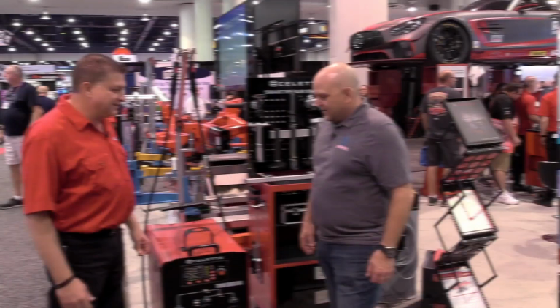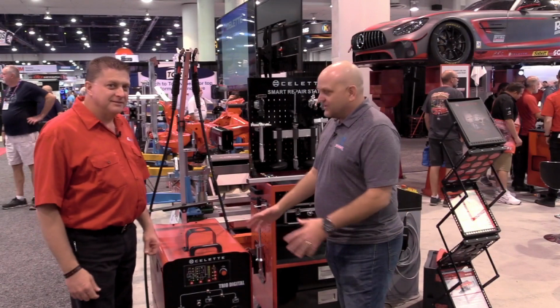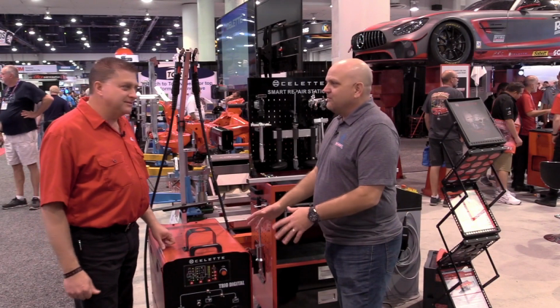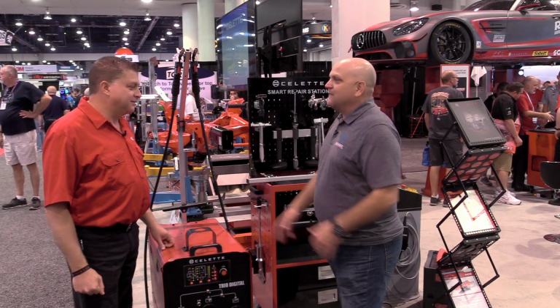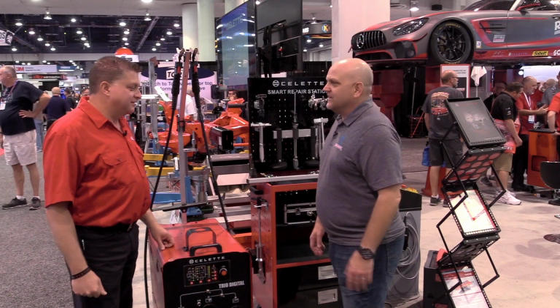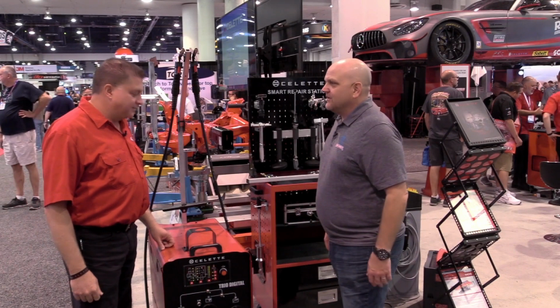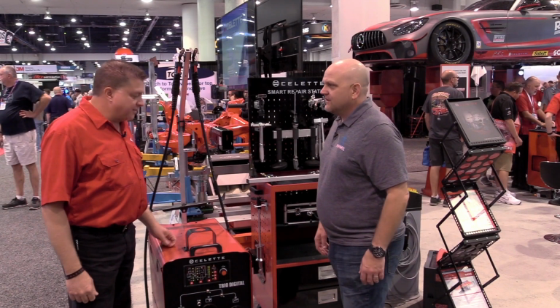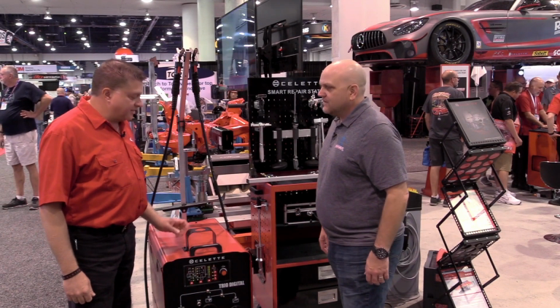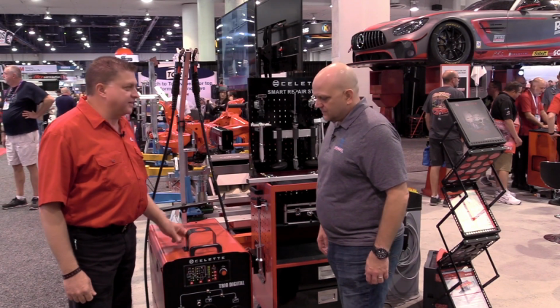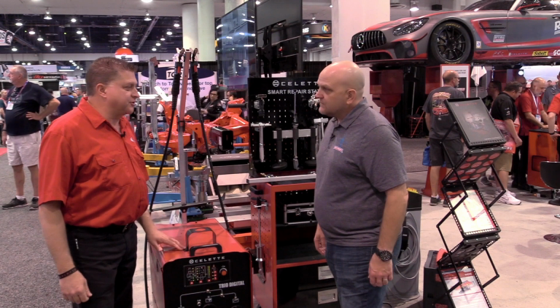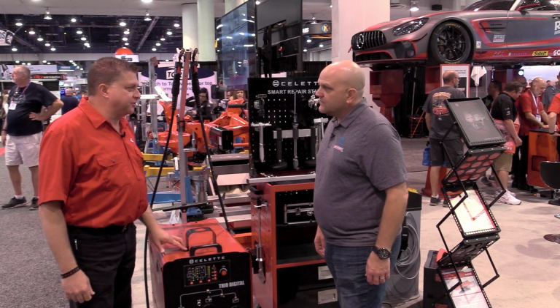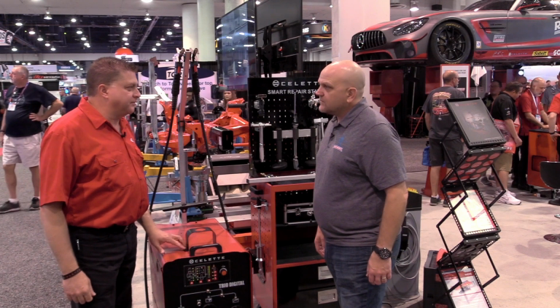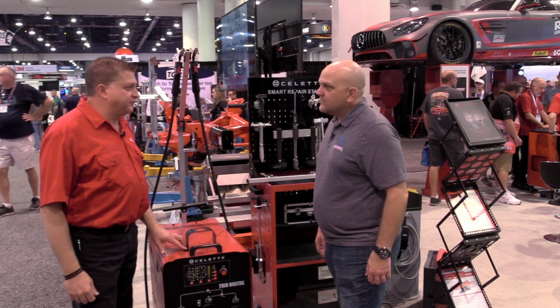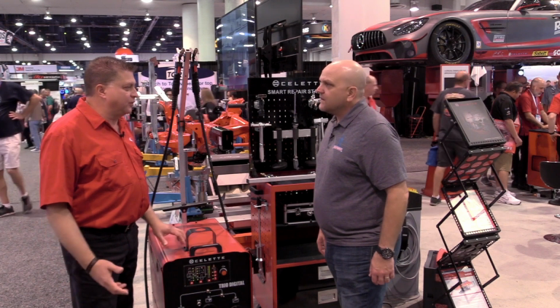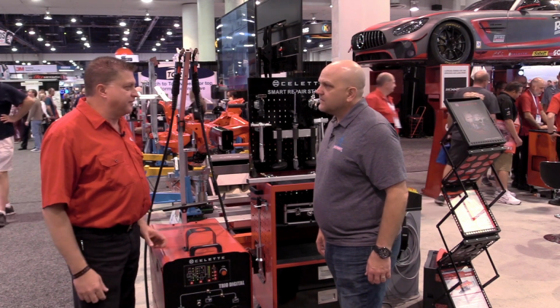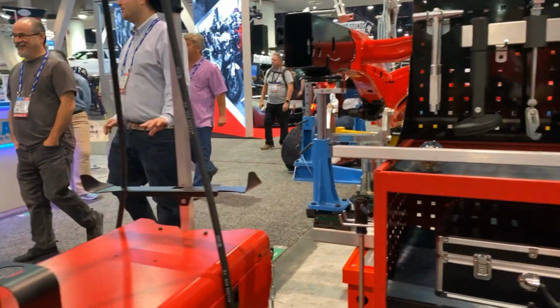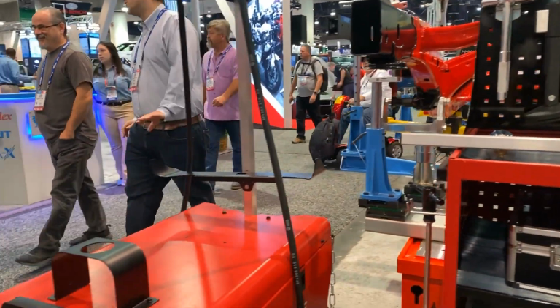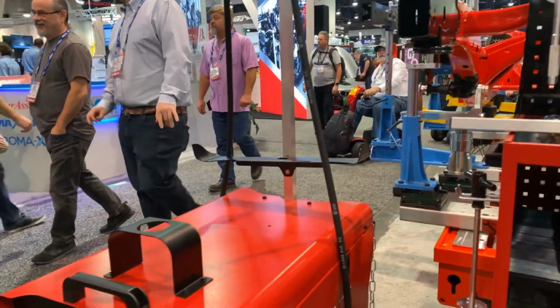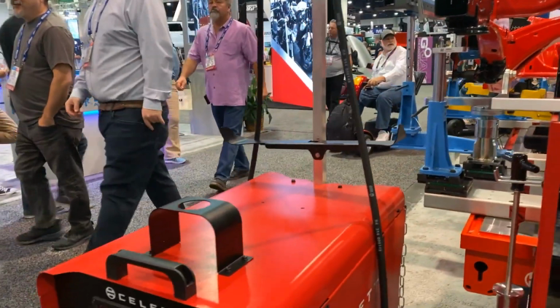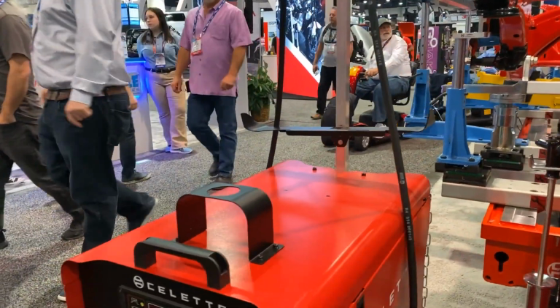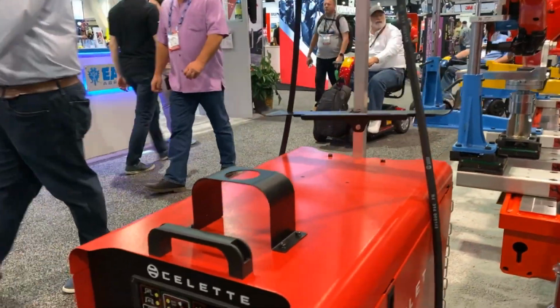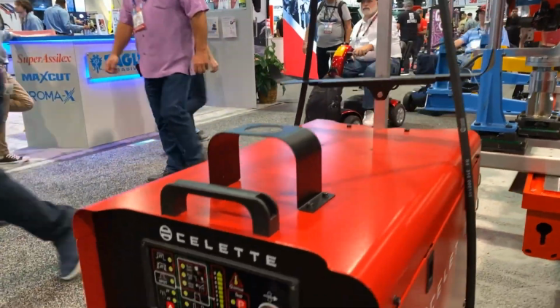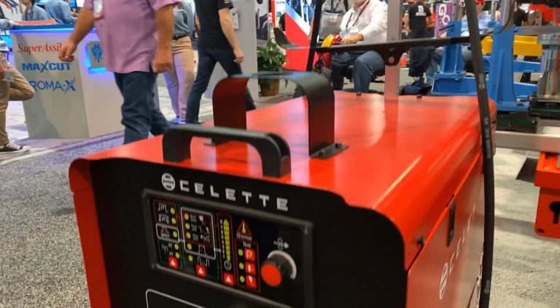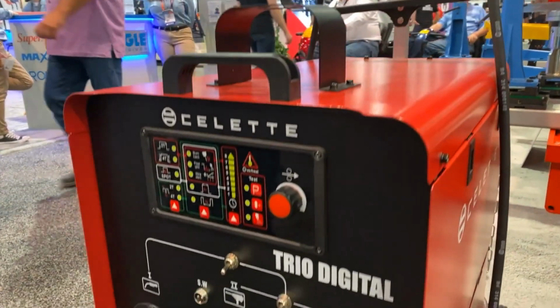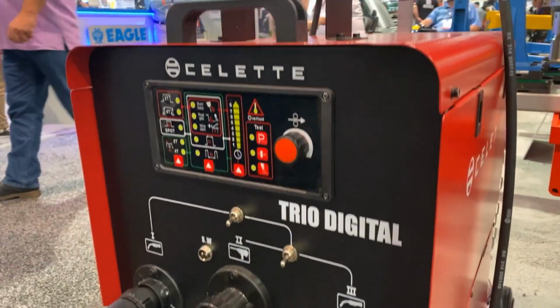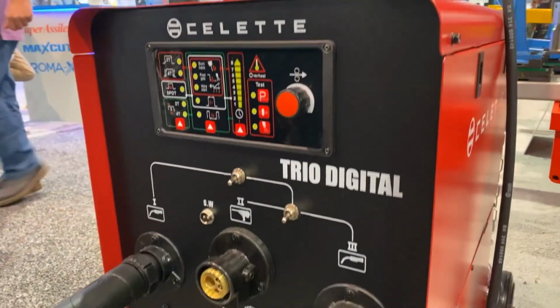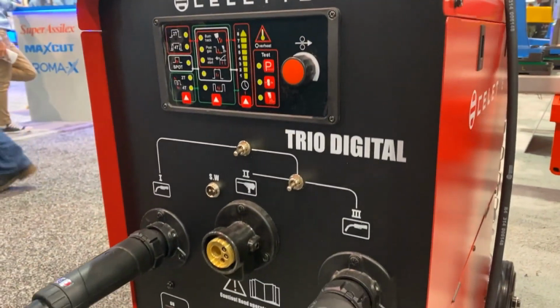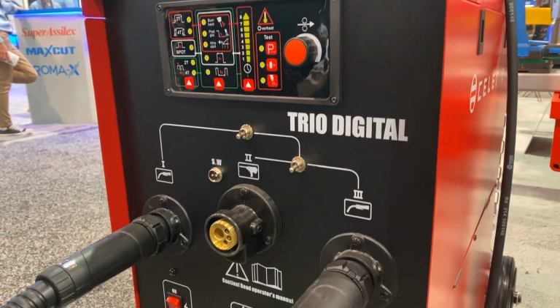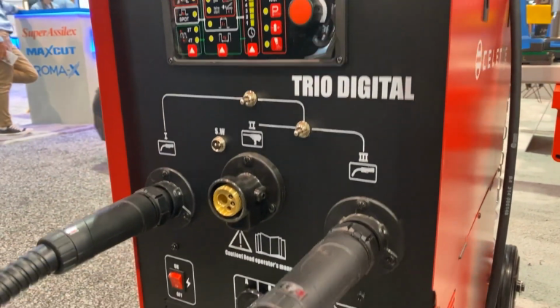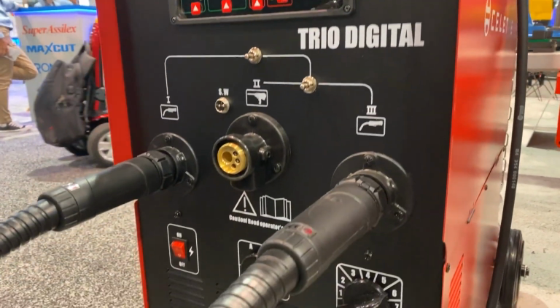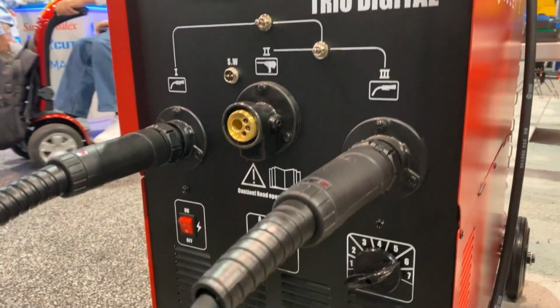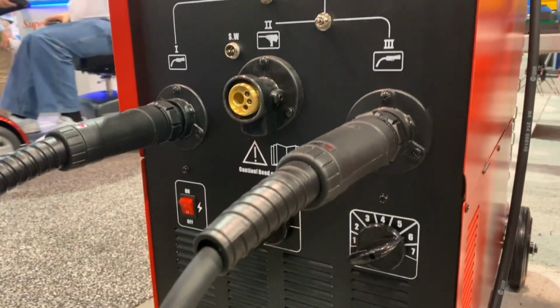Now you've also got a new MIG MAG machine available. Yes — Cellette just launched a full line of wire welders, MIG MAG machines. This will do steel, MIG brazing, and aluminum with the spool gun.